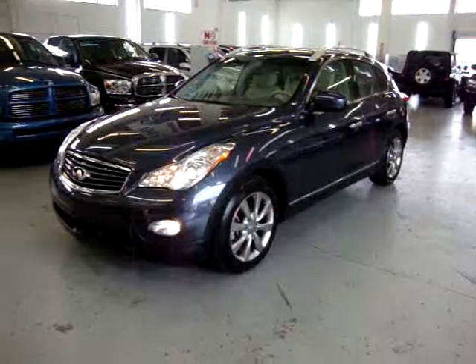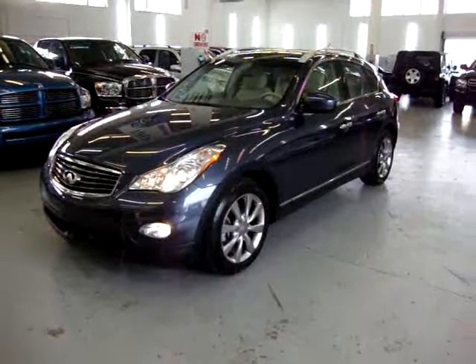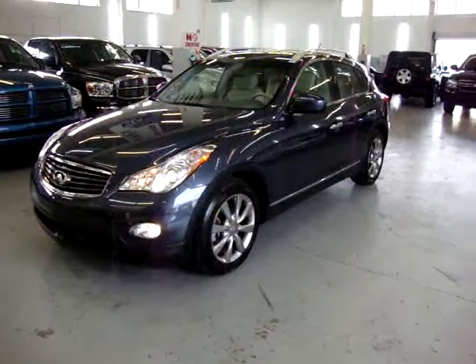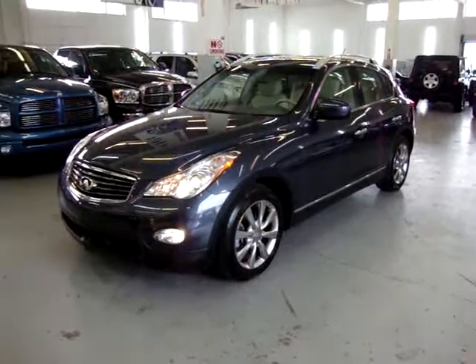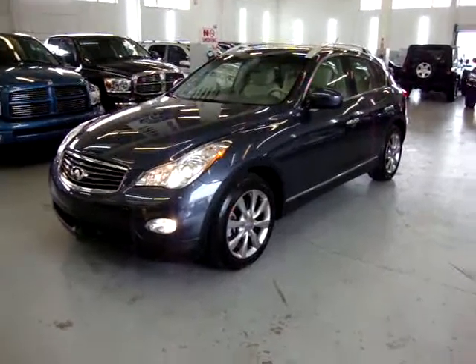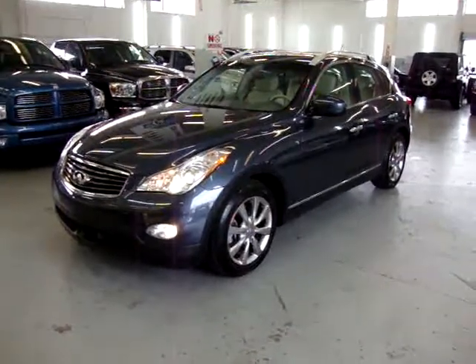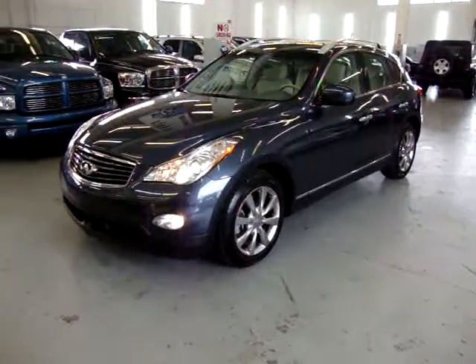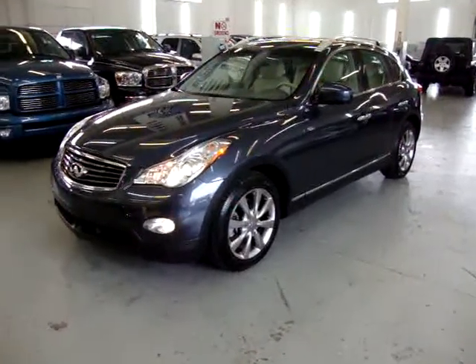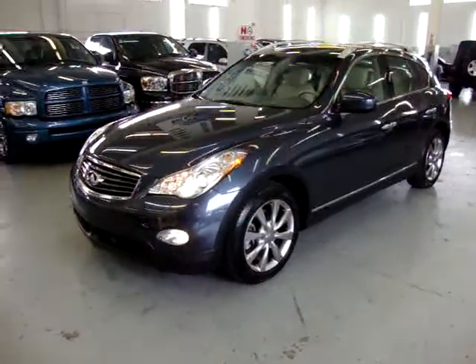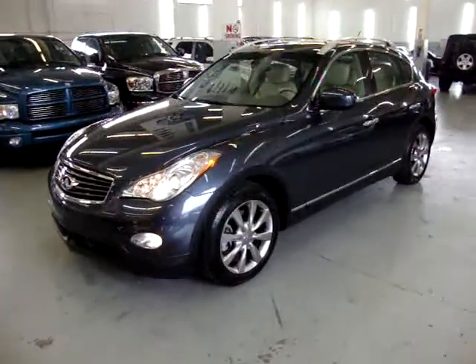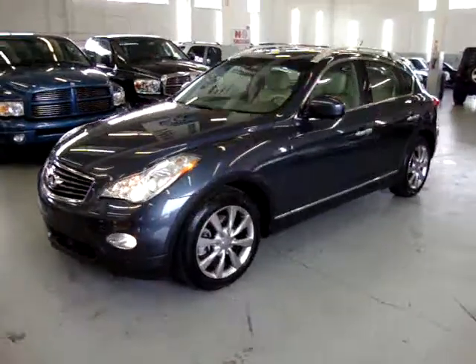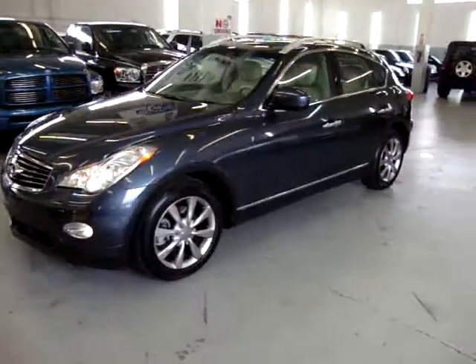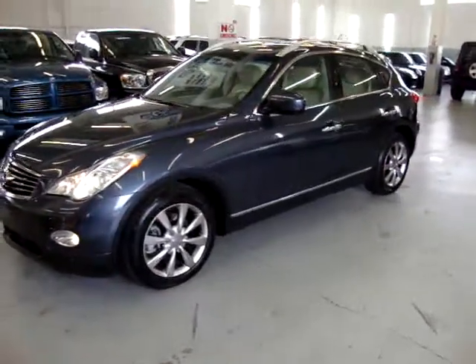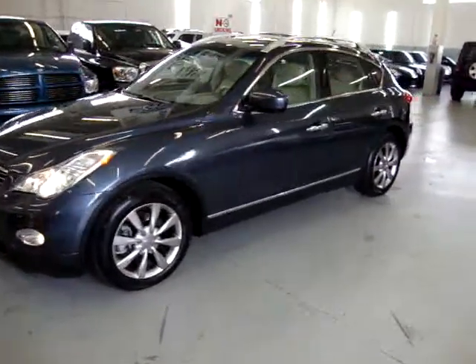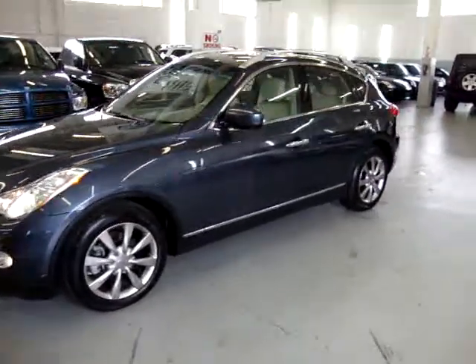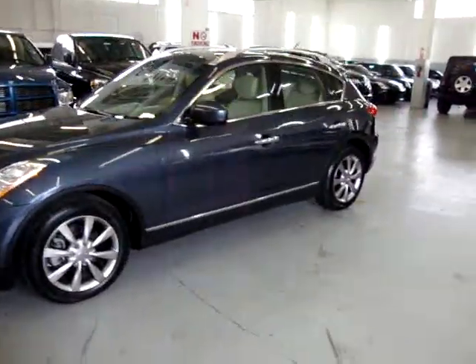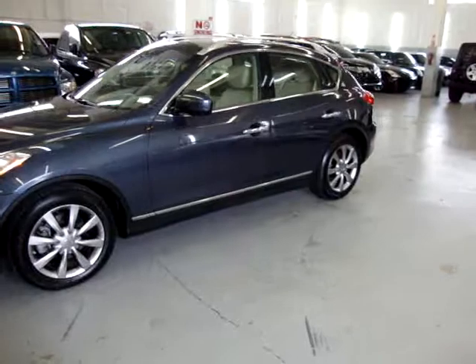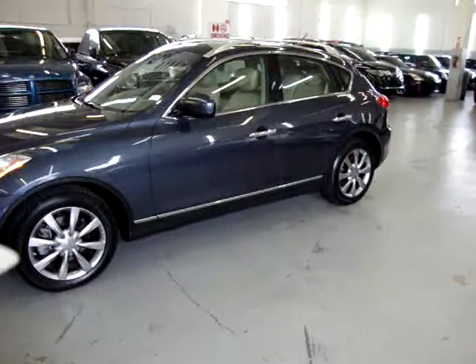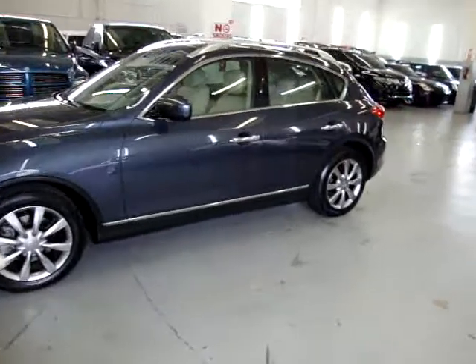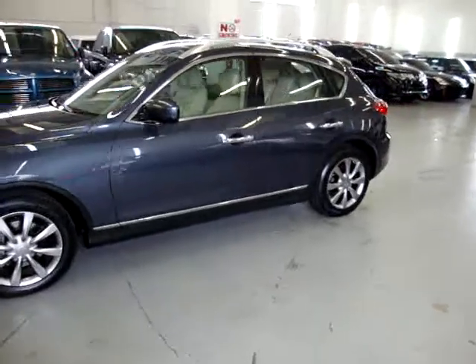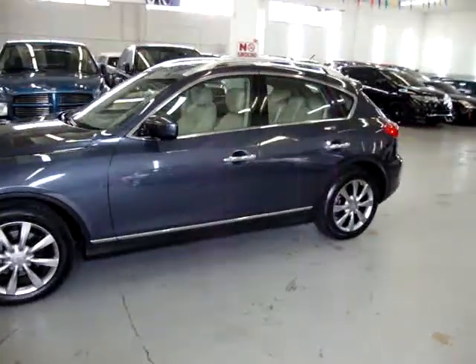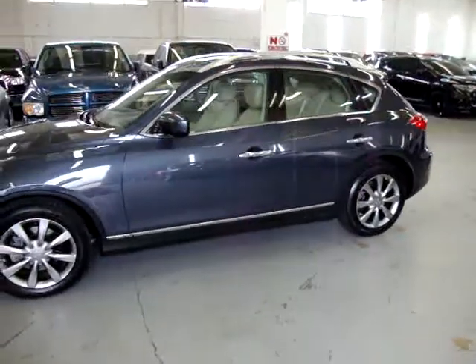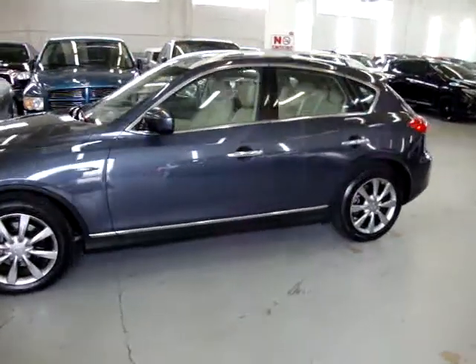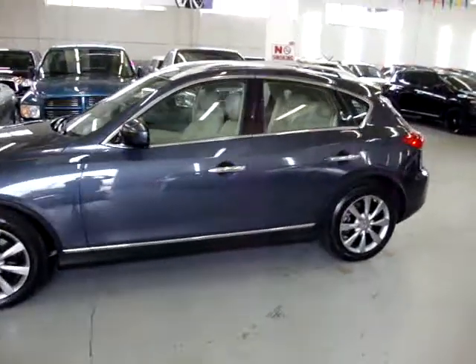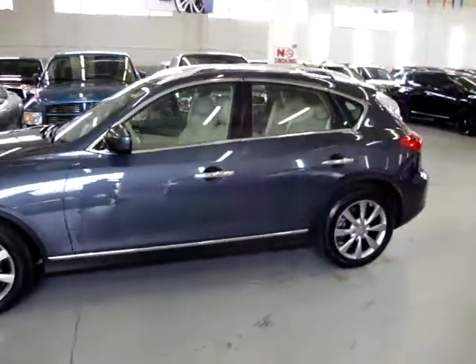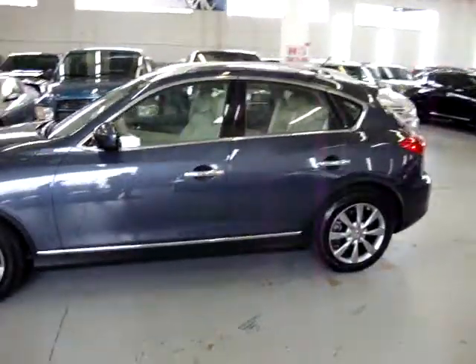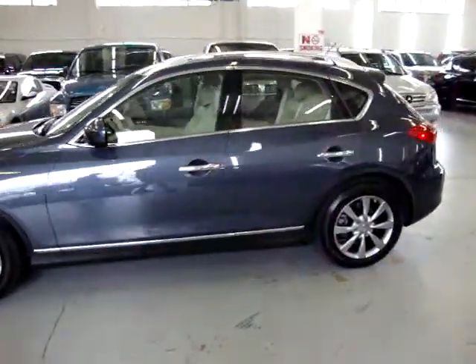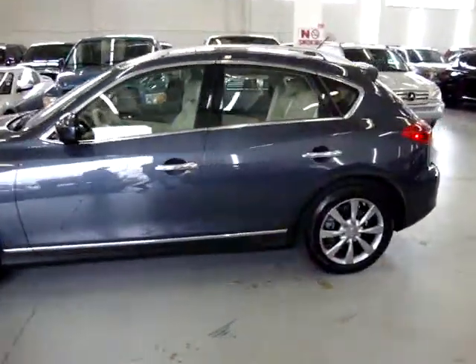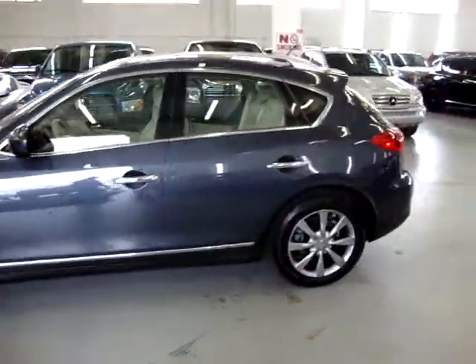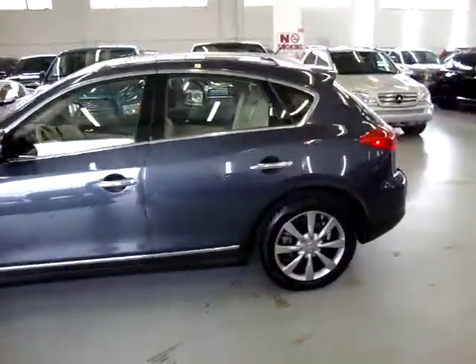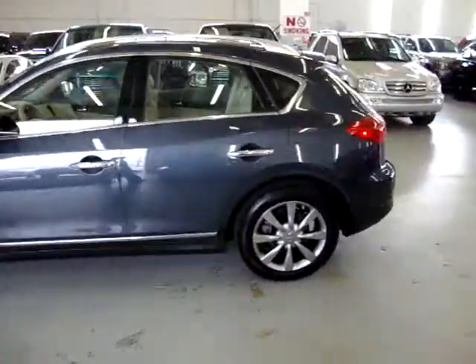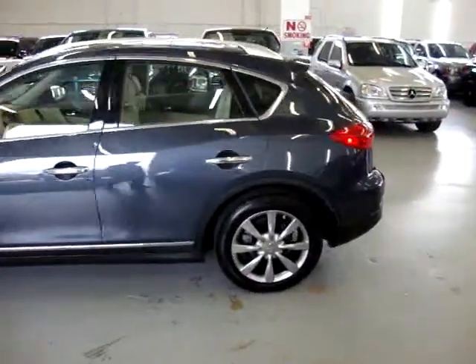Hope for sale at VehicleMax. We have a 2008 Infiniti EX35. It's blue exterior with light tan leather interior. It has only 7,000 miles.